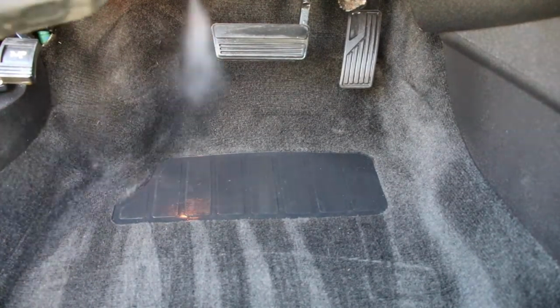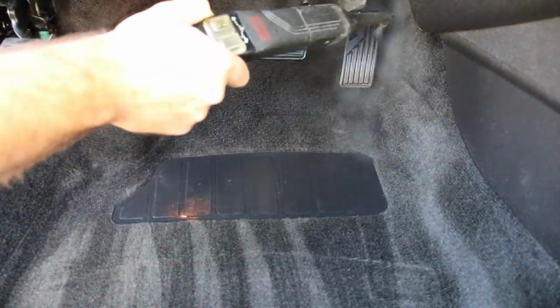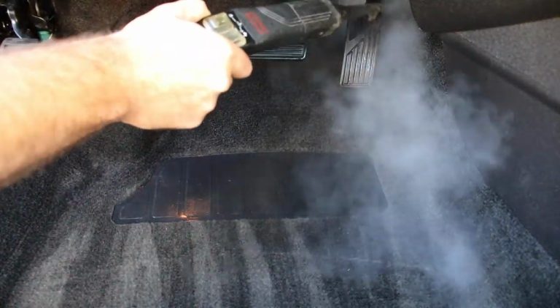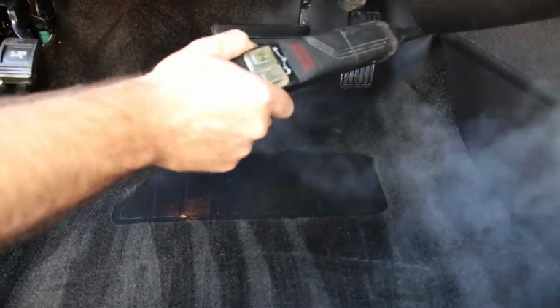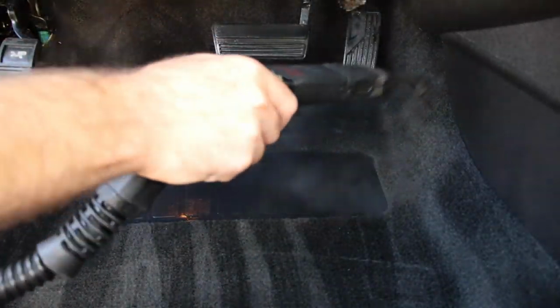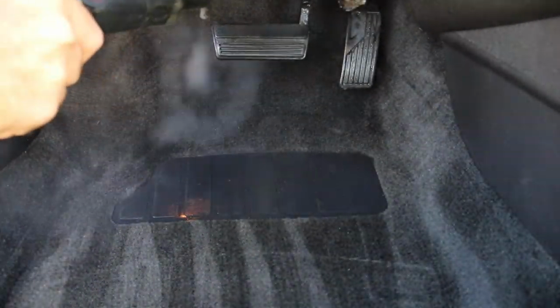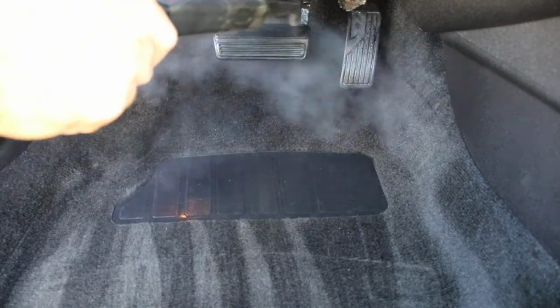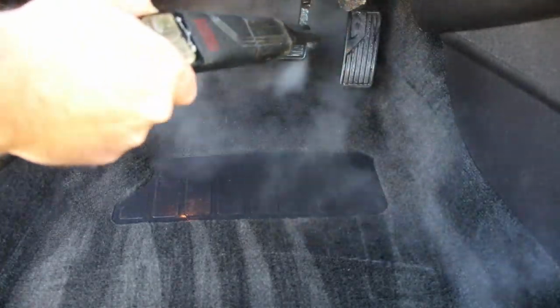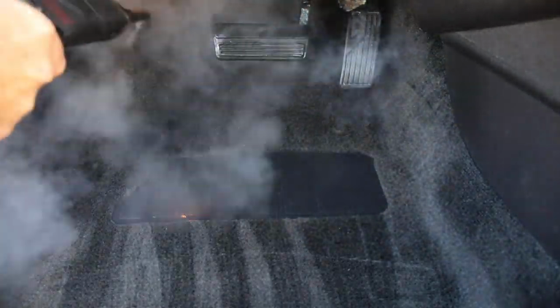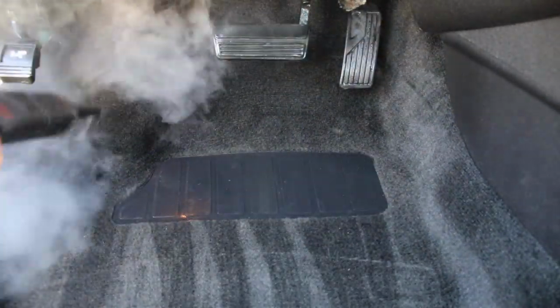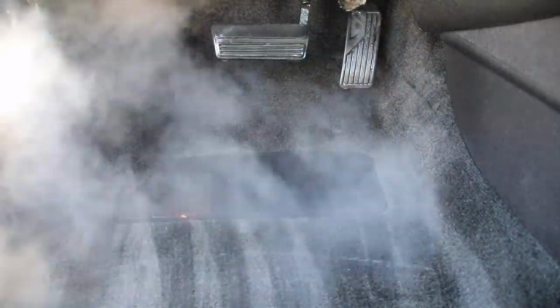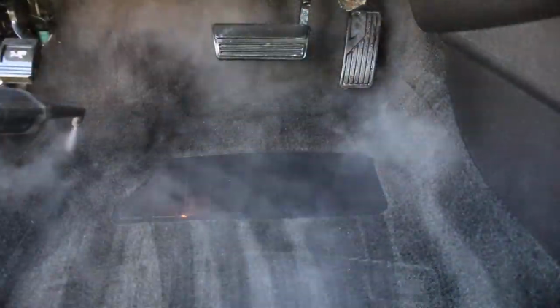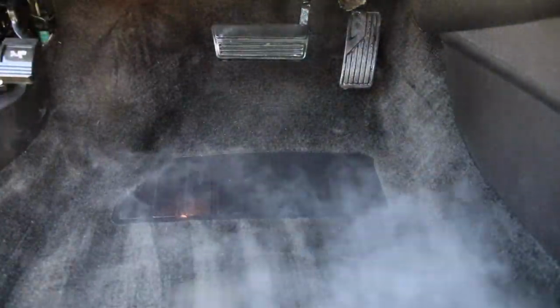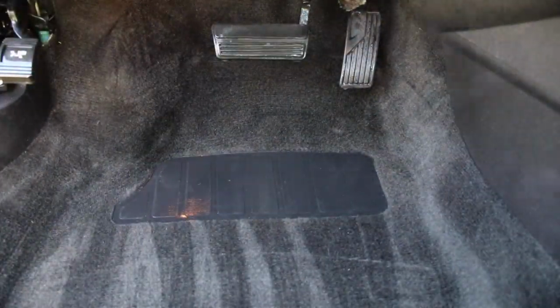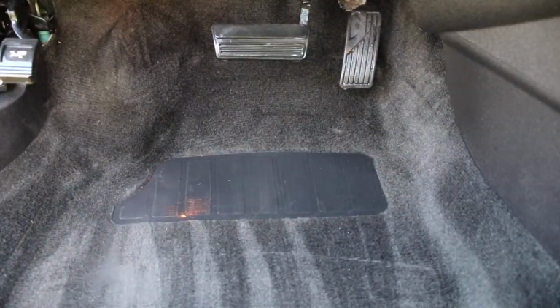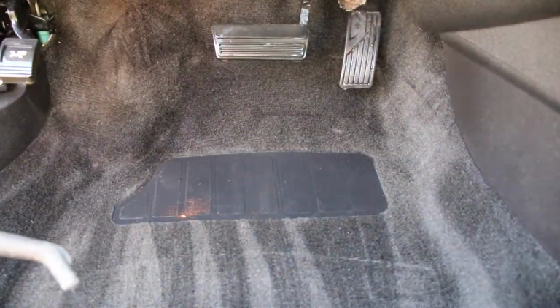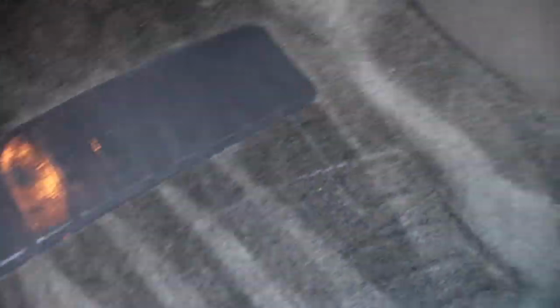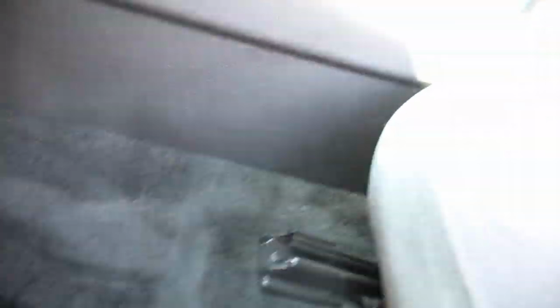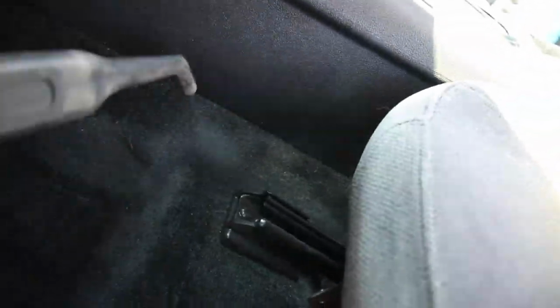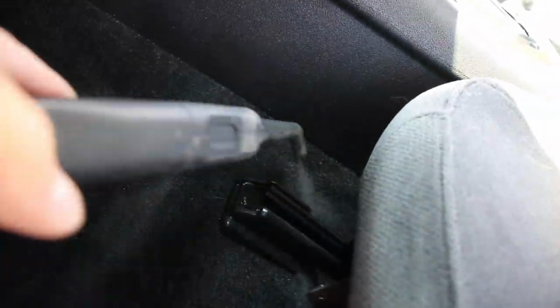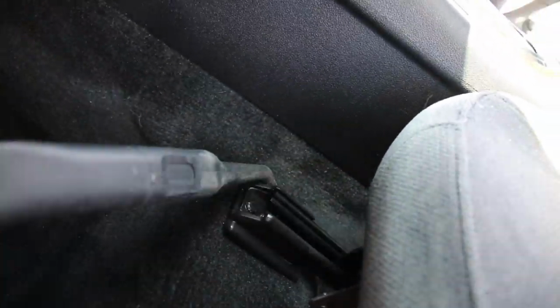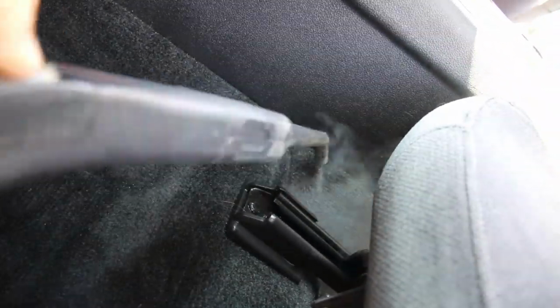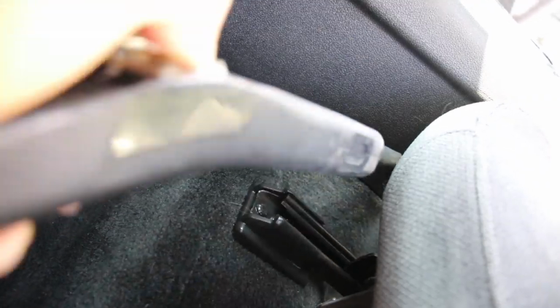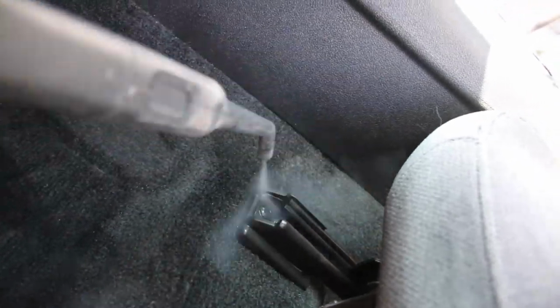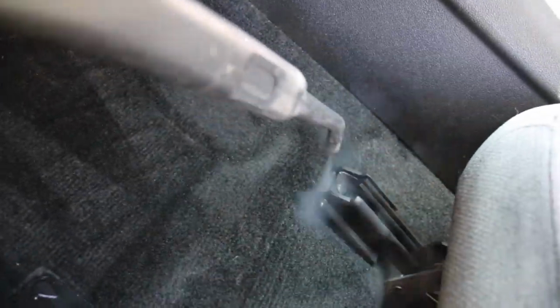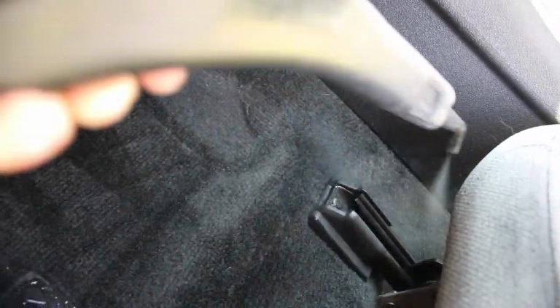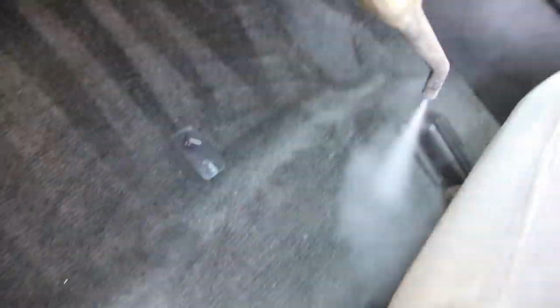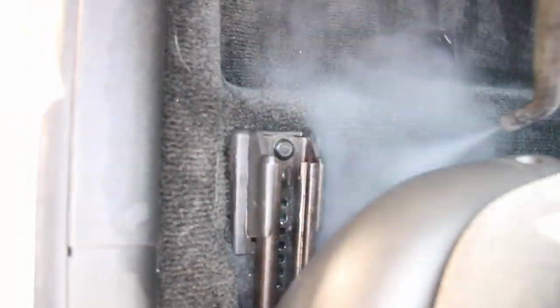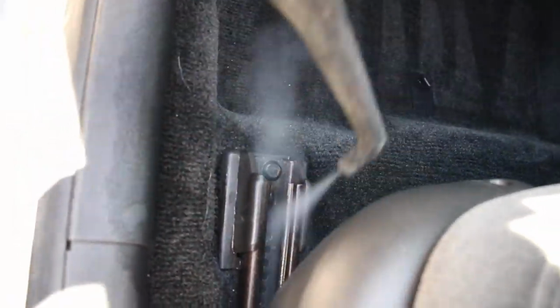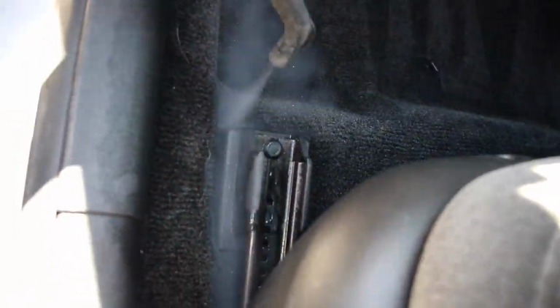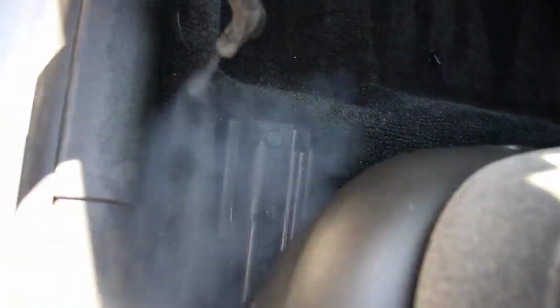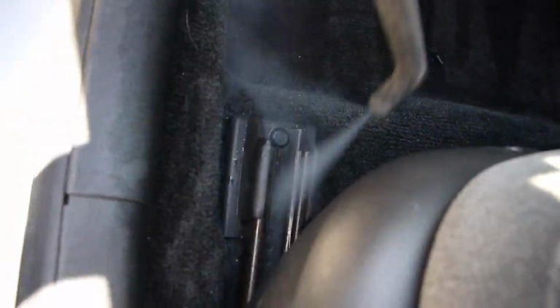If you want to check out a review on the VX5000, which is the steamer that I'm using, click on the card above.